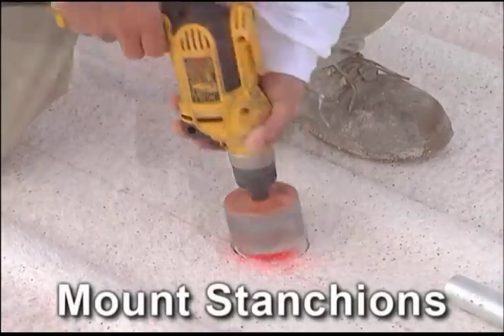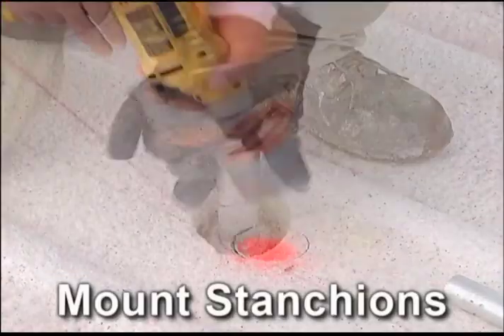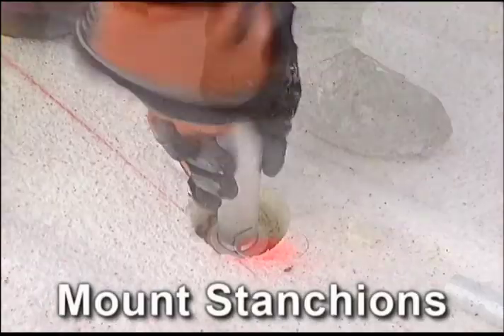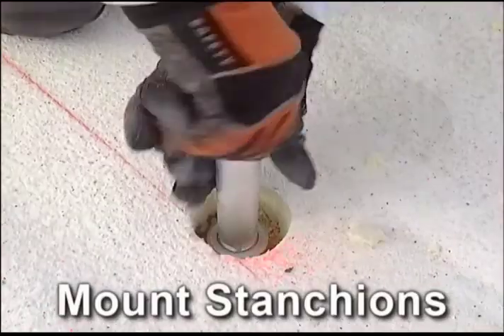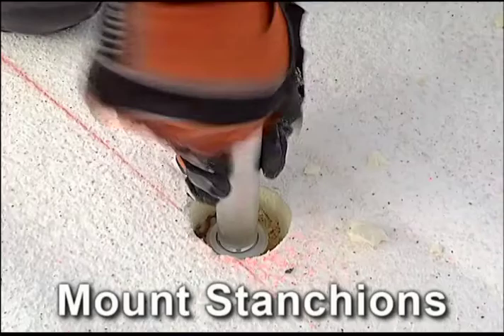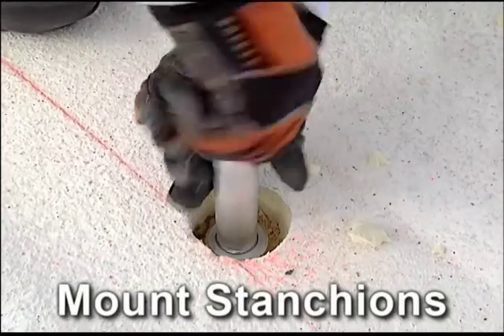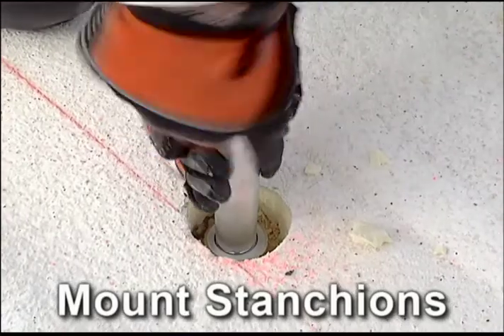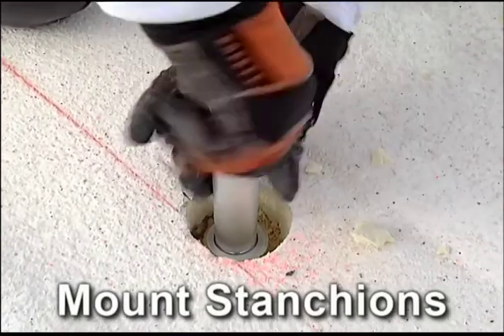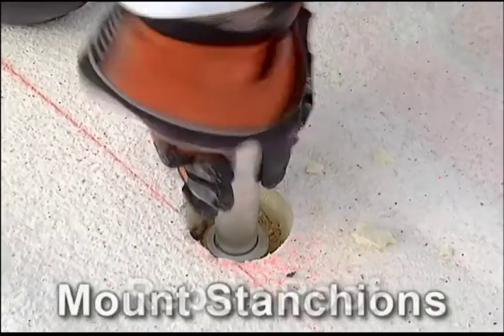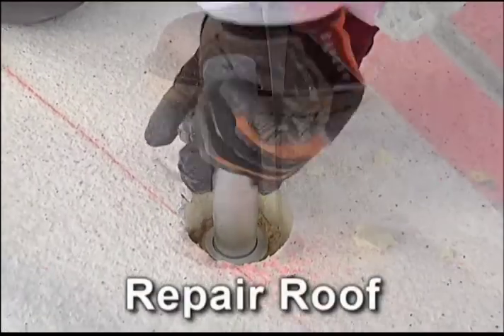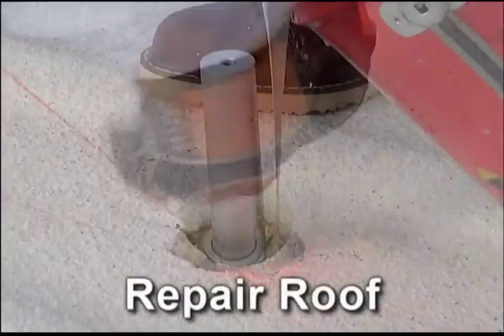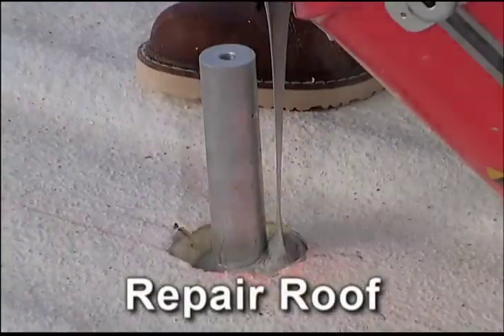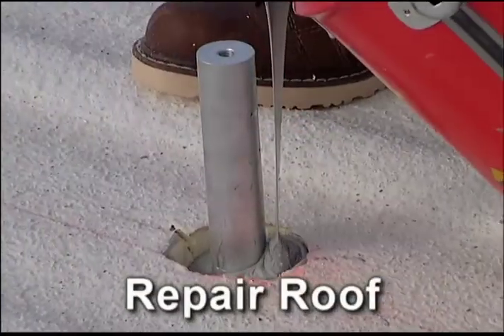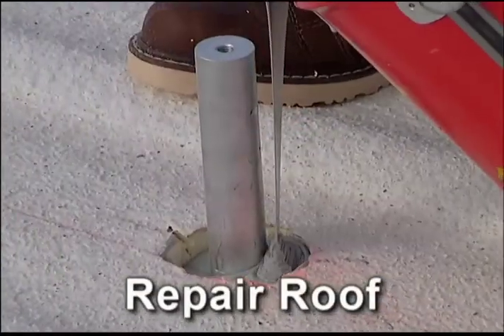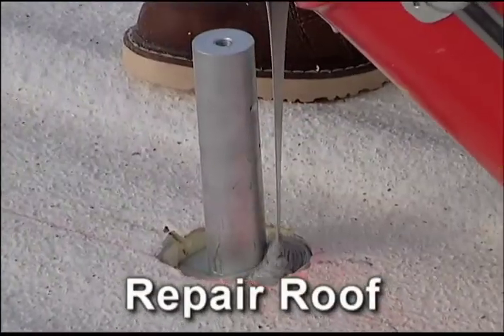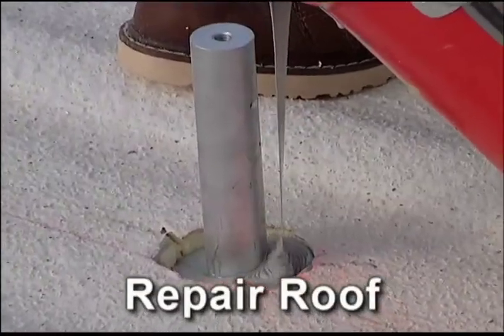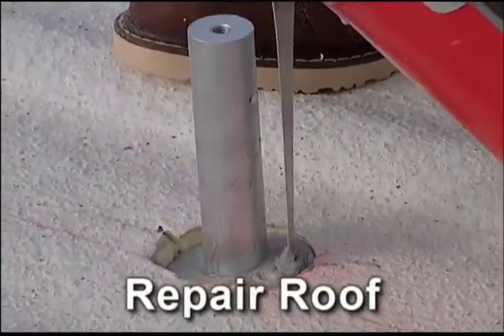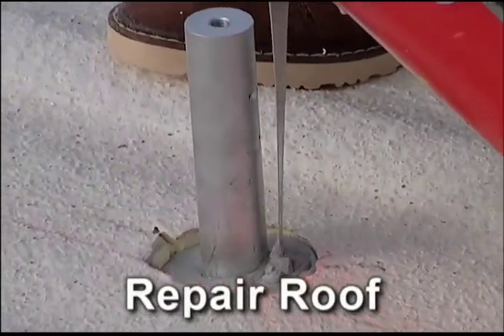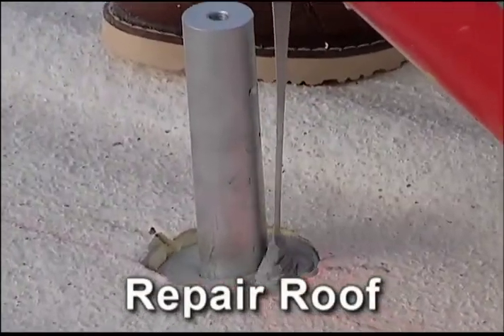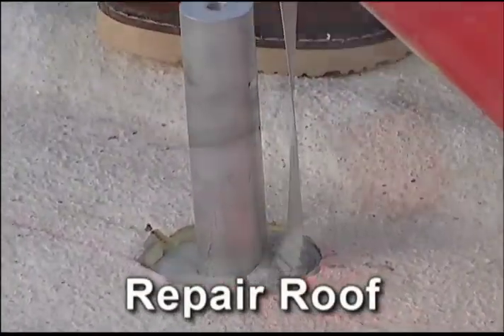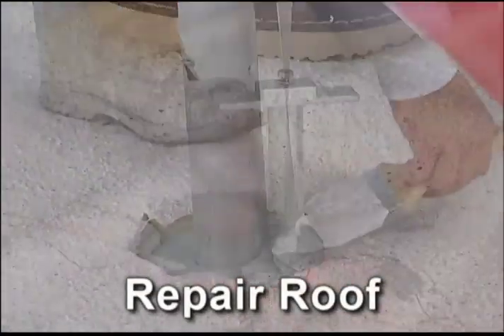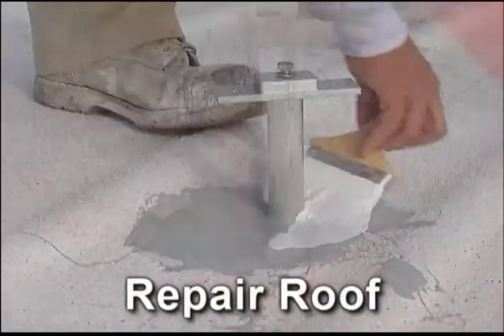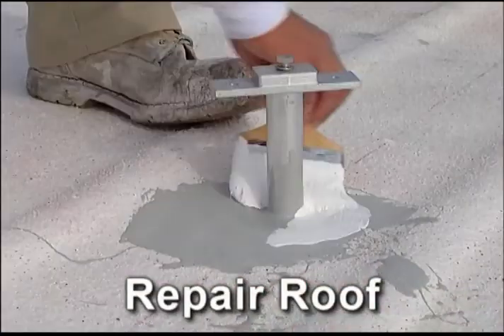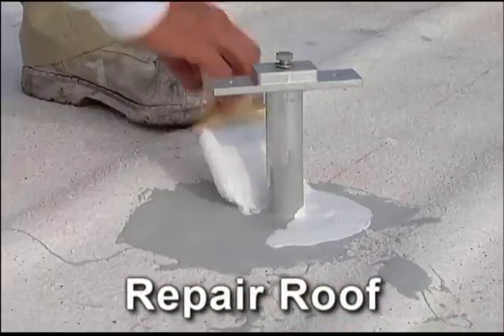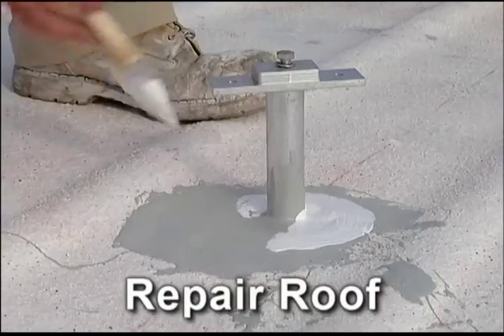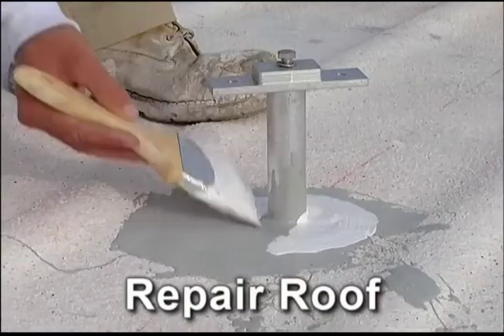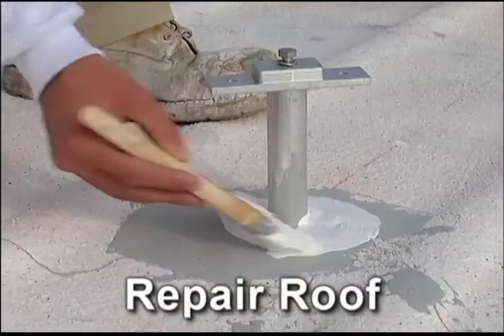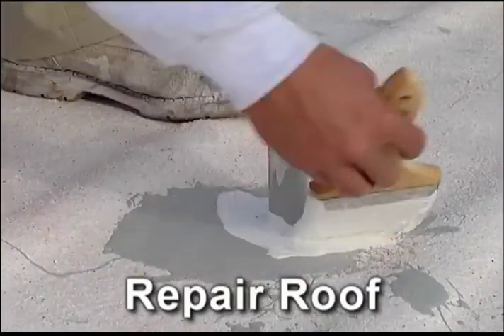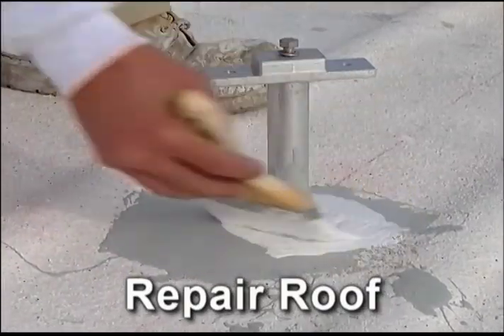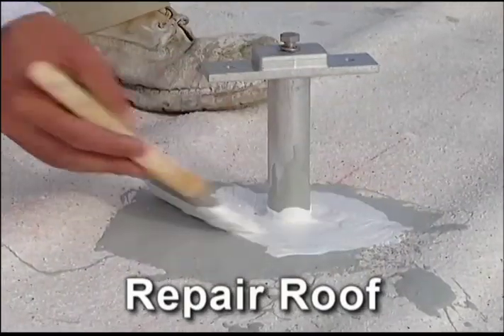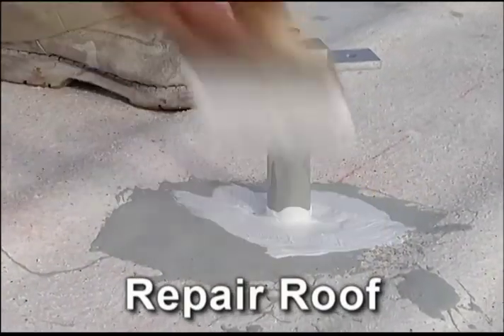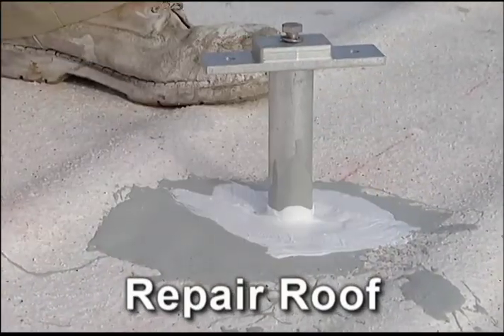When the stanchions are mounted, we'll make any needed repairs to your roof to ensure it has the structural strength to support your solar system.